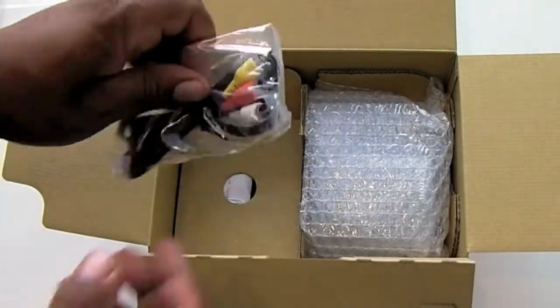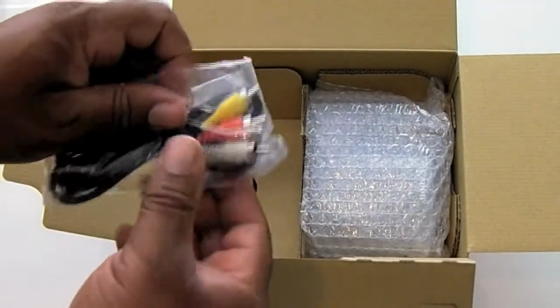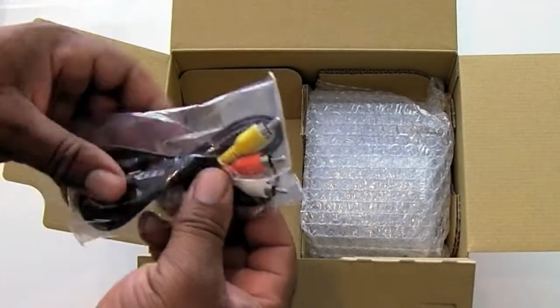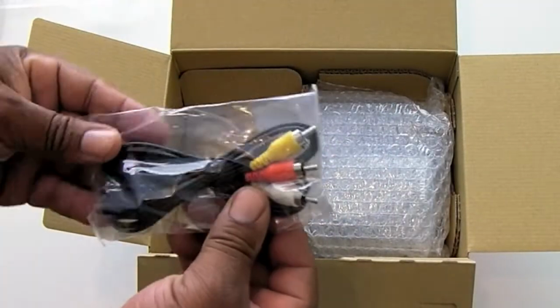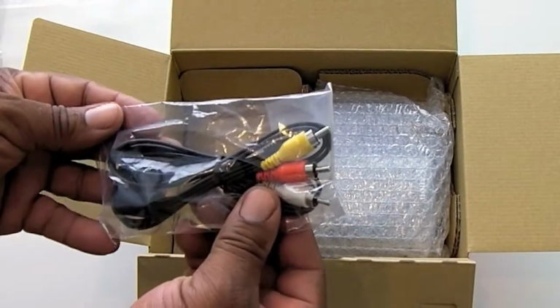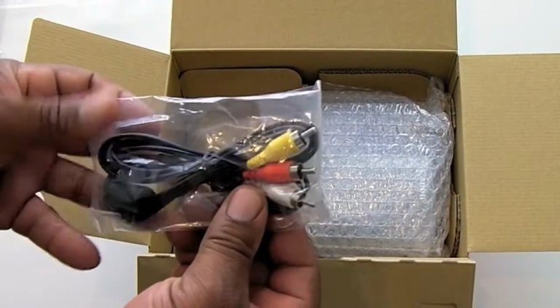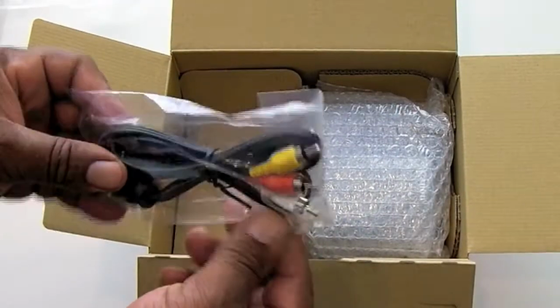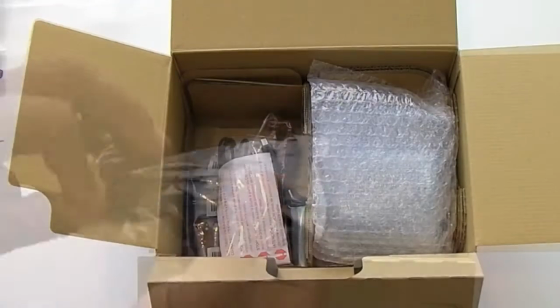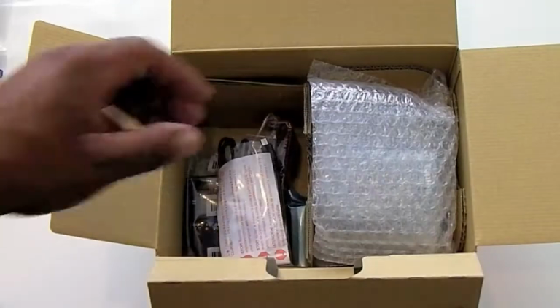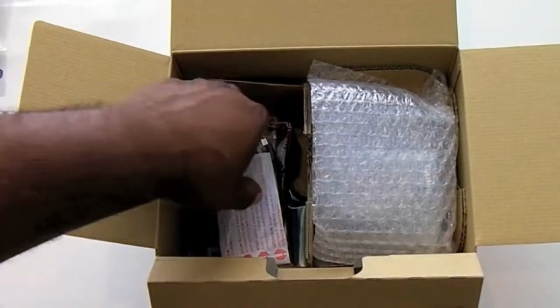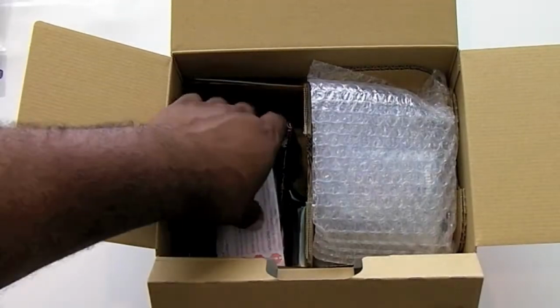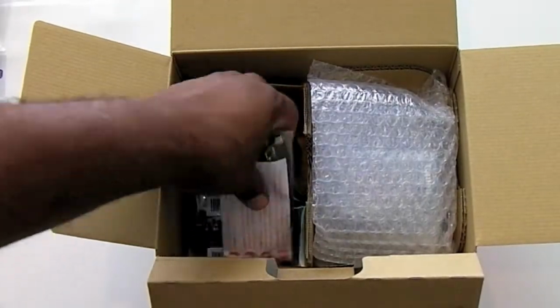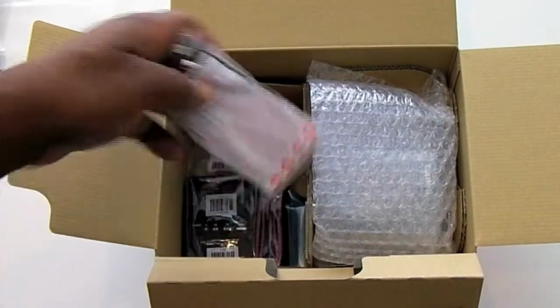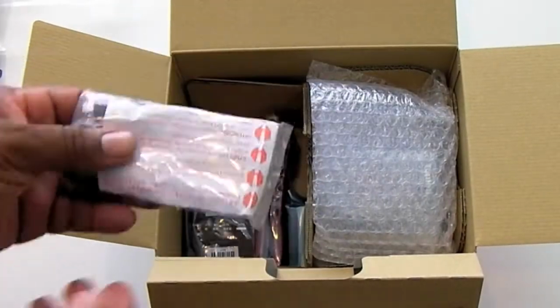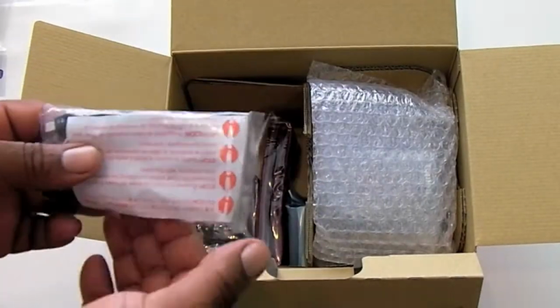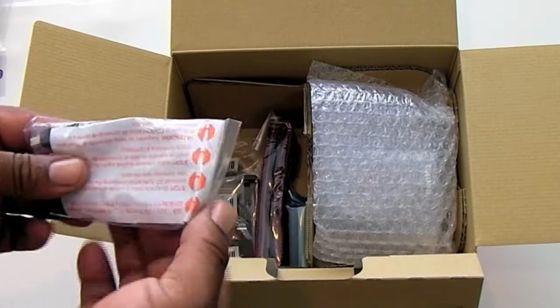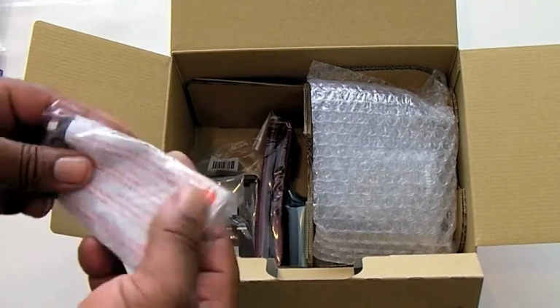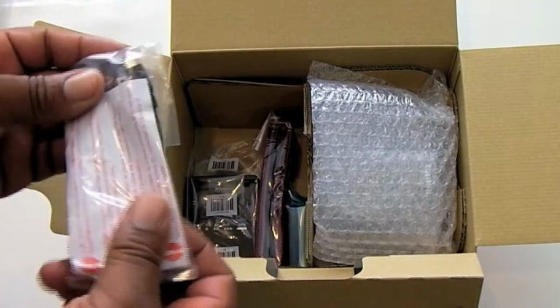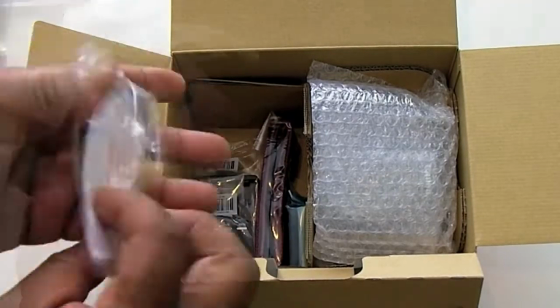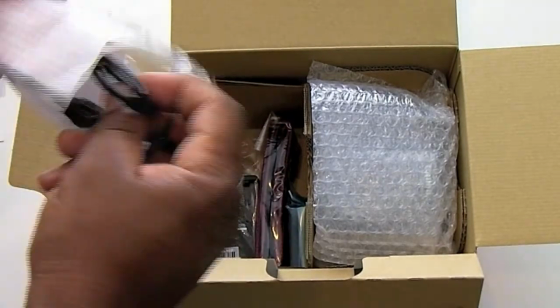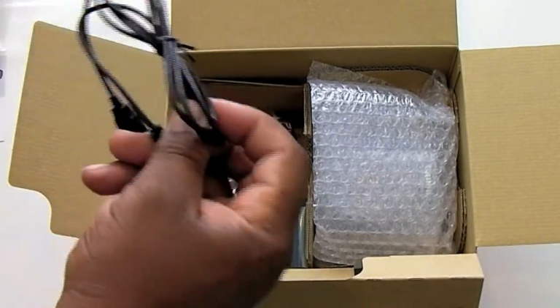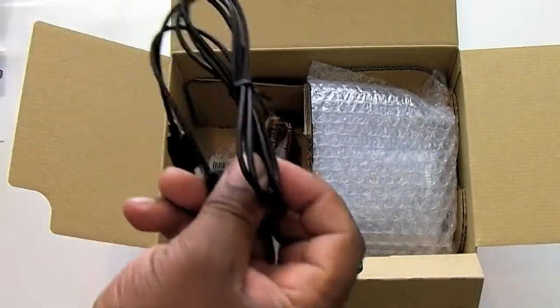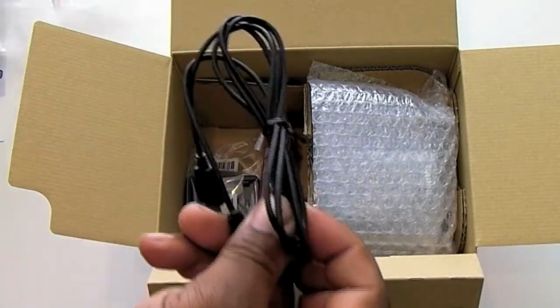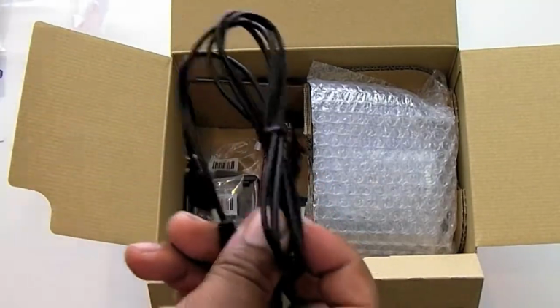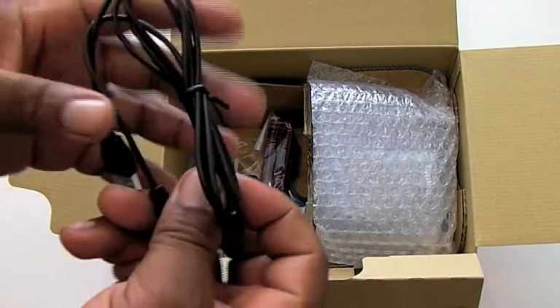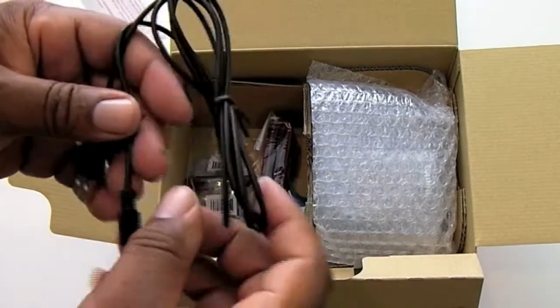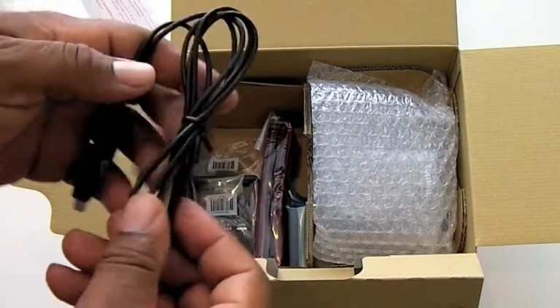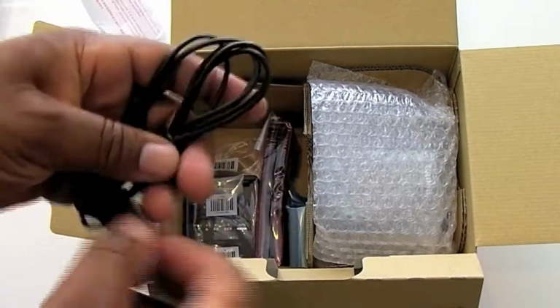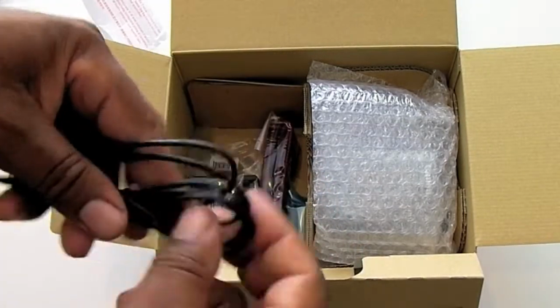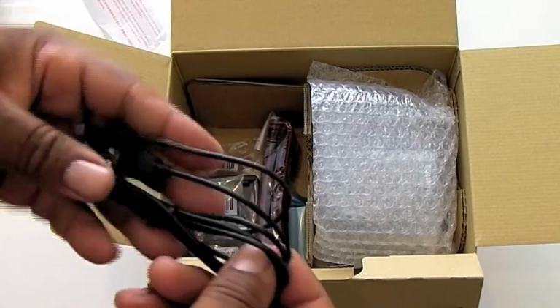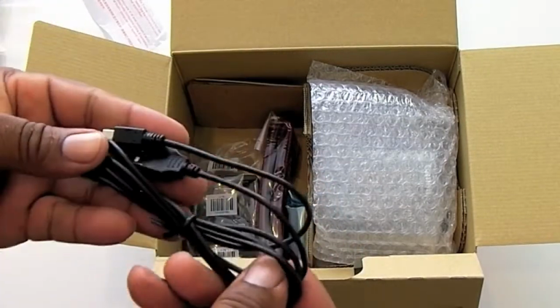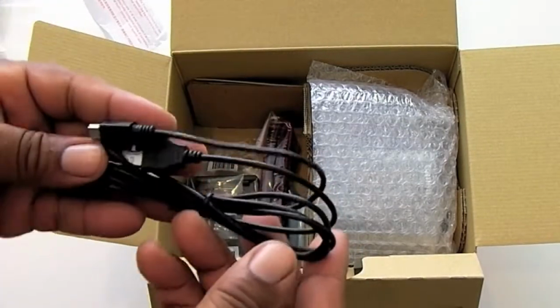Up next is our composite cables for connecting the camera to the television, and then we have our USB cable for connecting the camera to your computer.